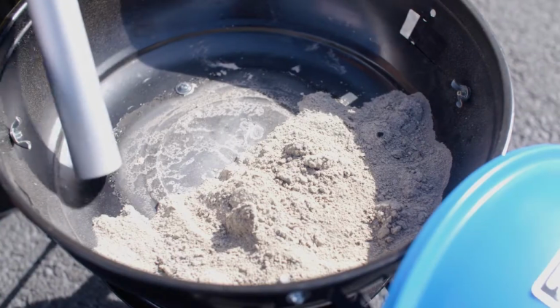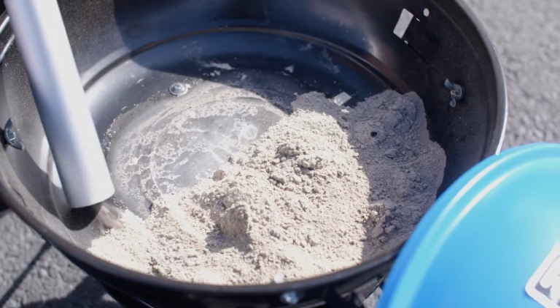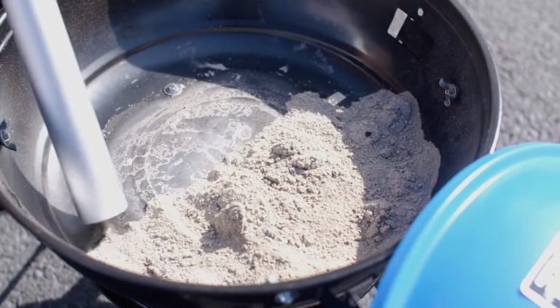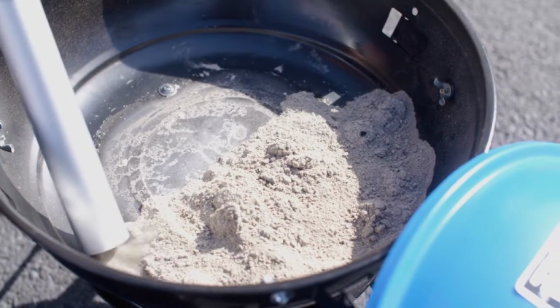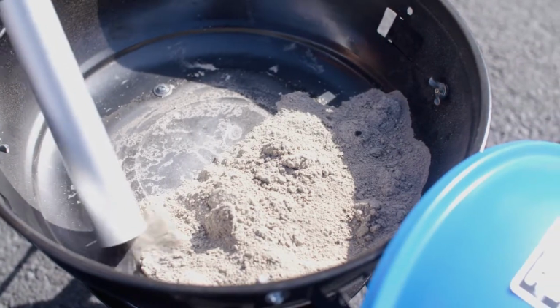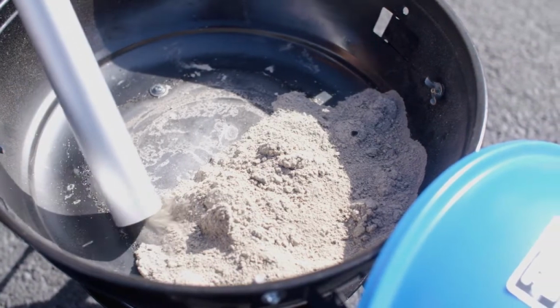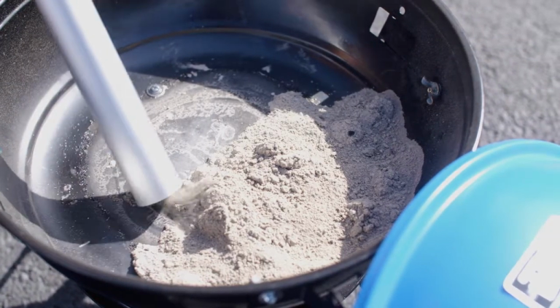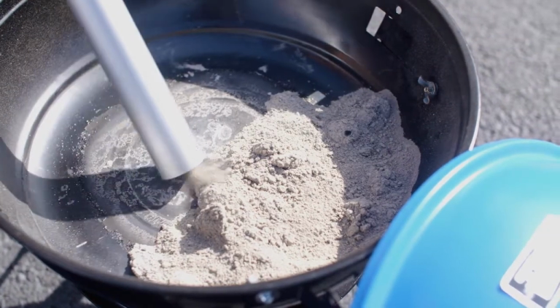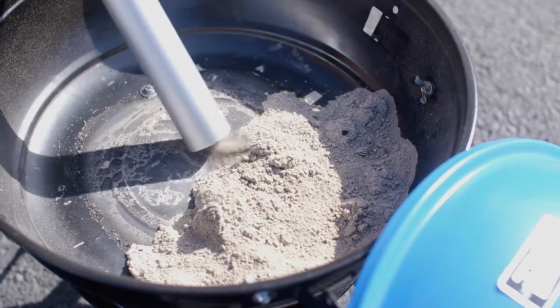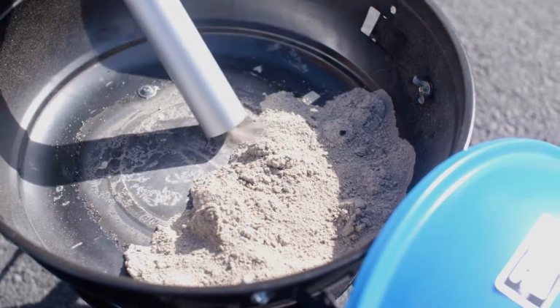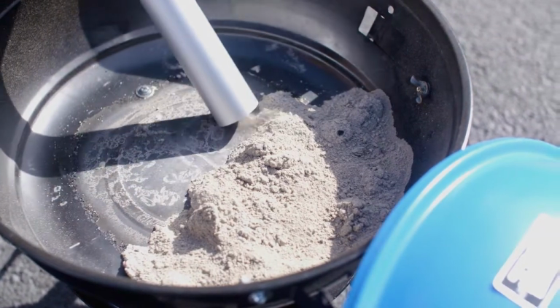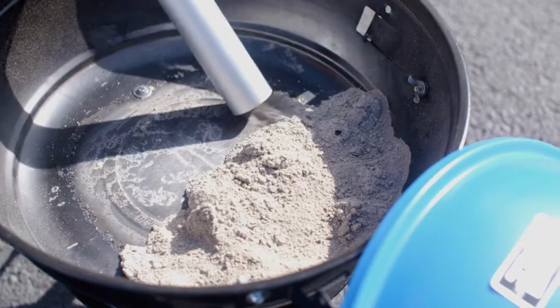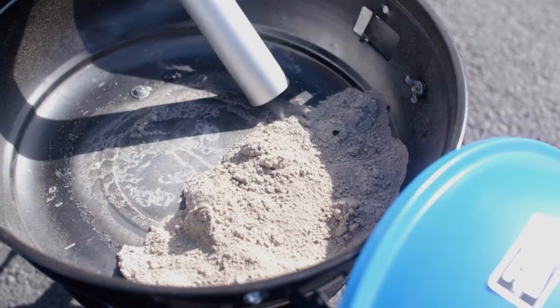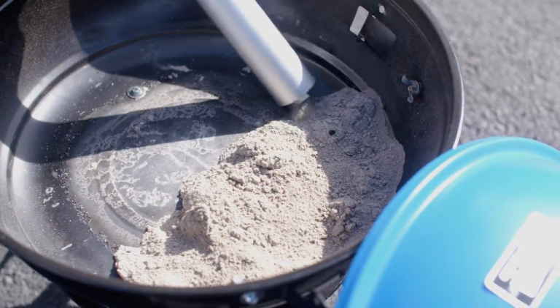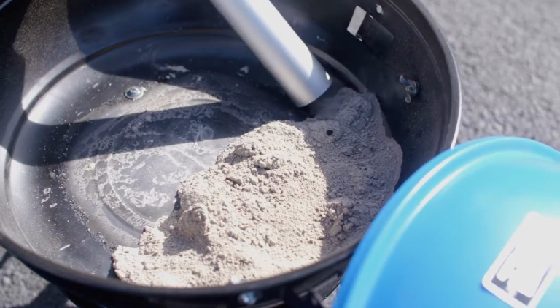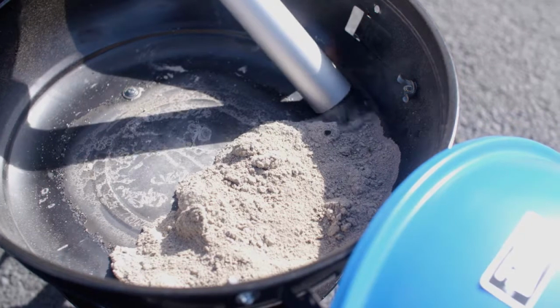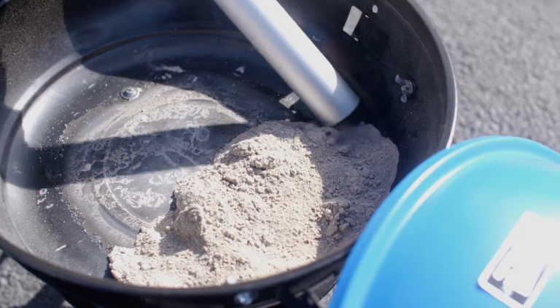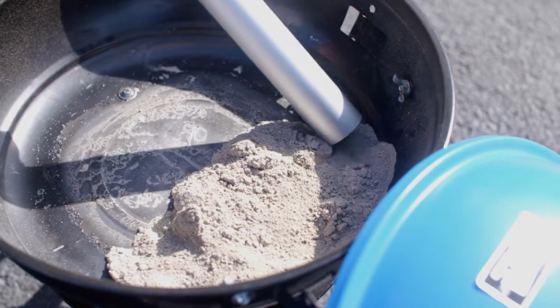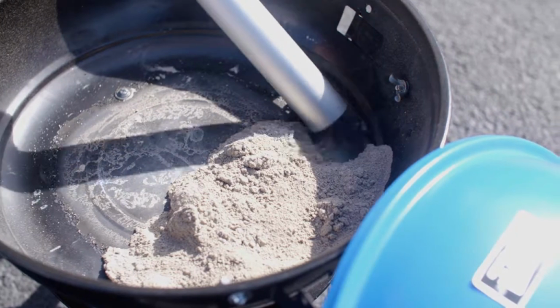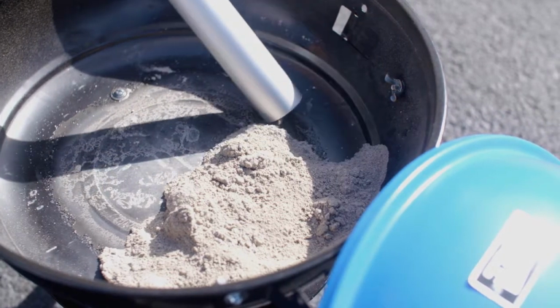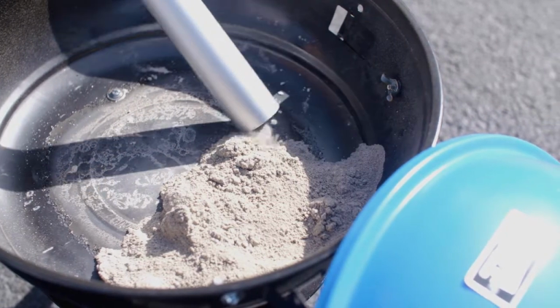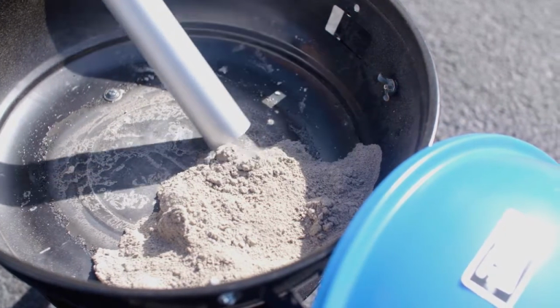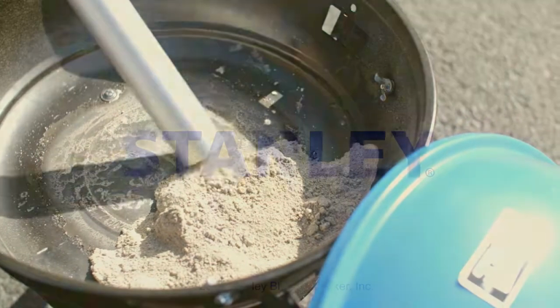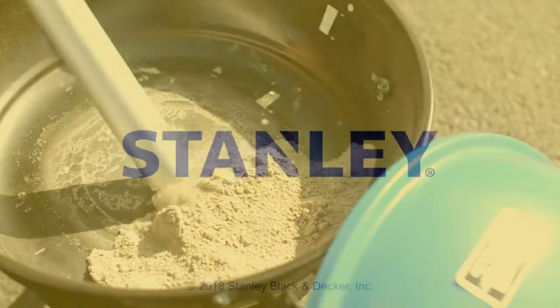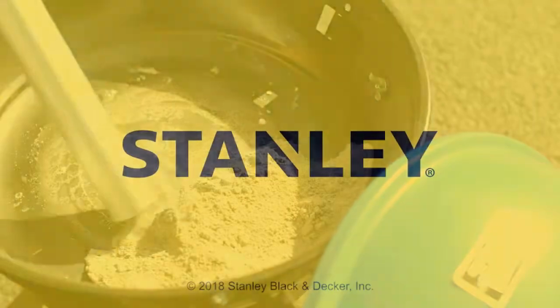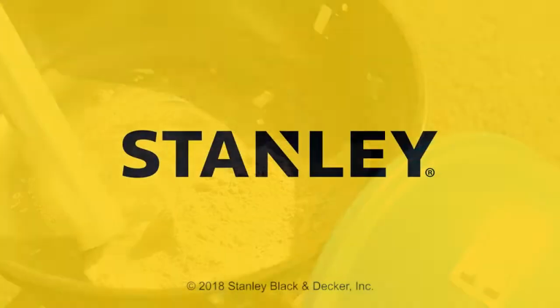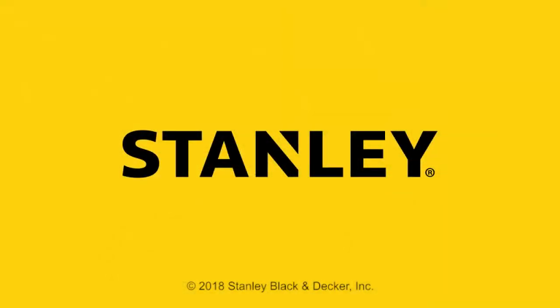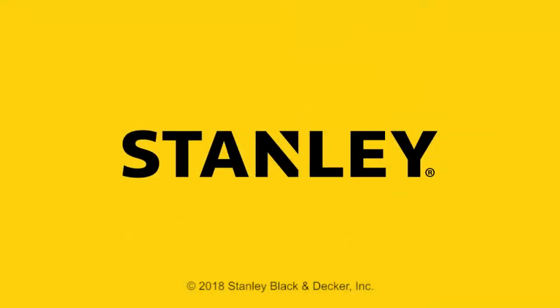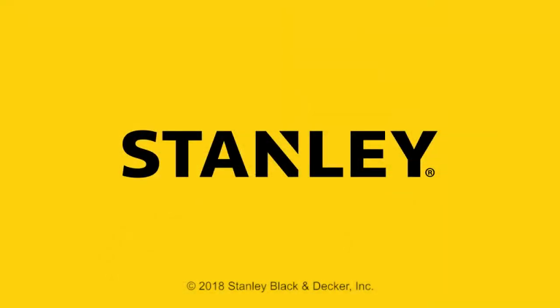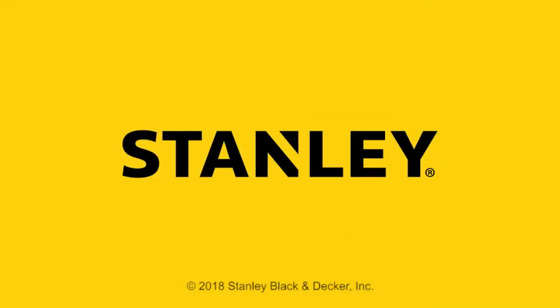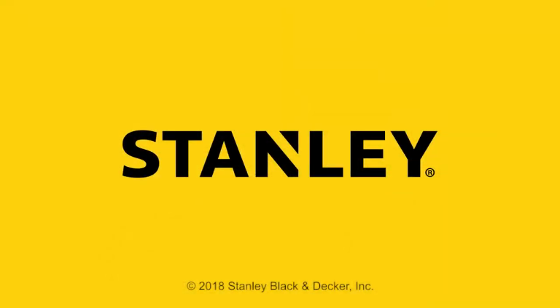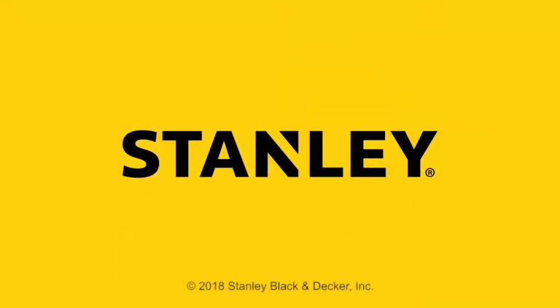What about cold ash cleanup? Well, the Stanley Ash Vac is just the tool you need to clean out your fireplace, grill, and bonfire pits. Stanley Tools. Performance in action.